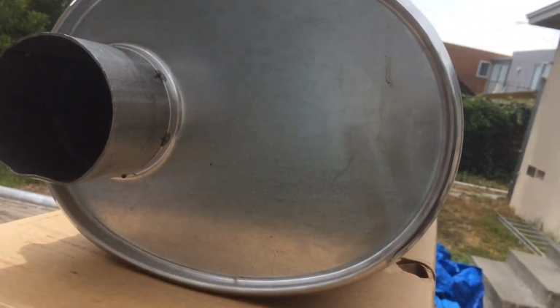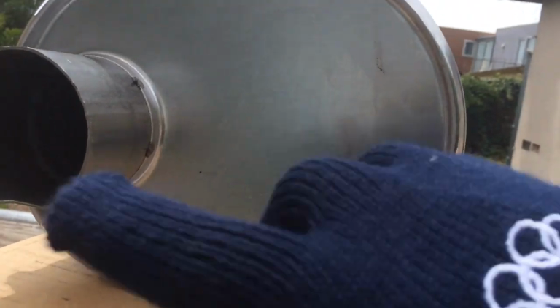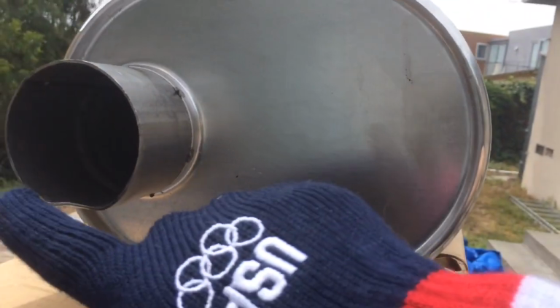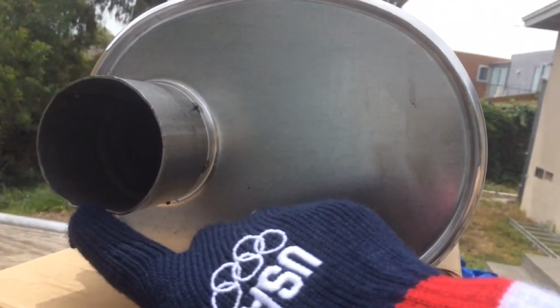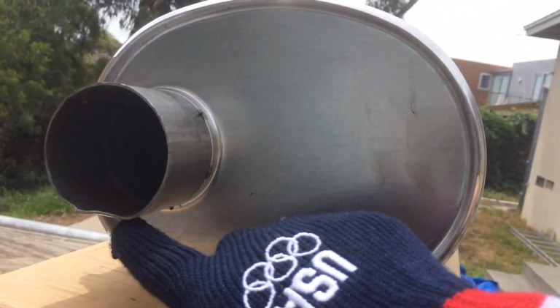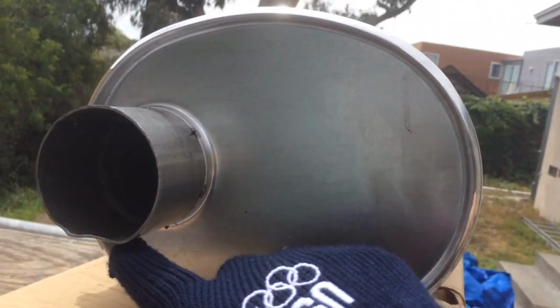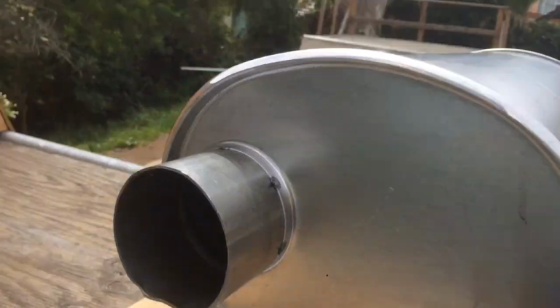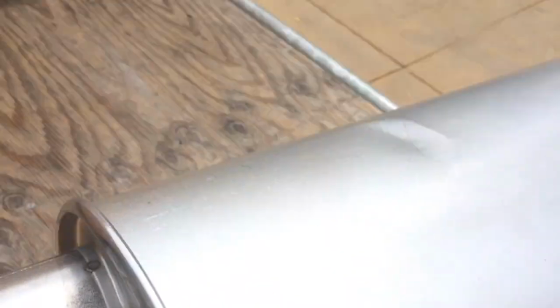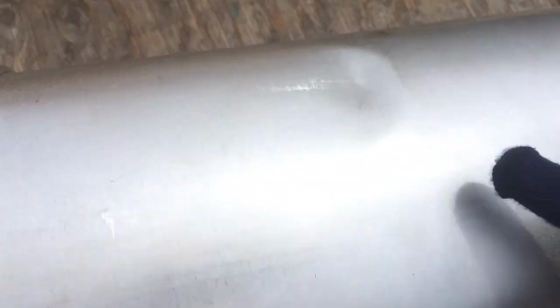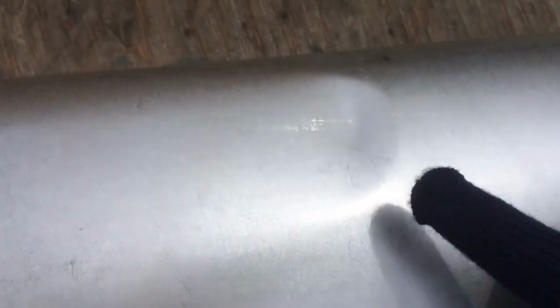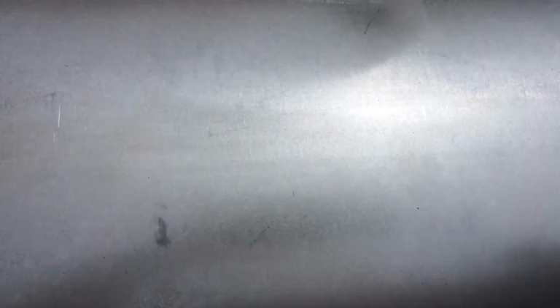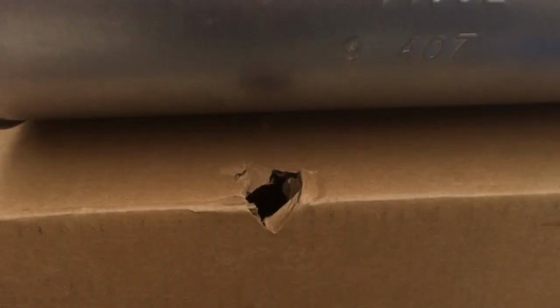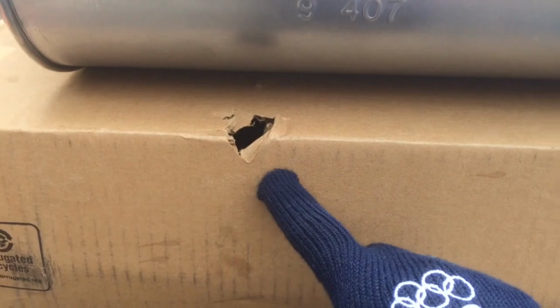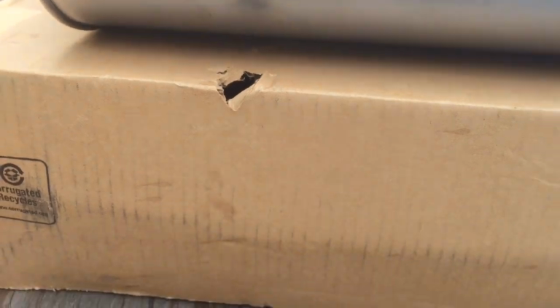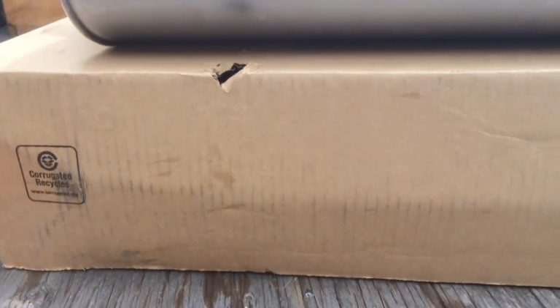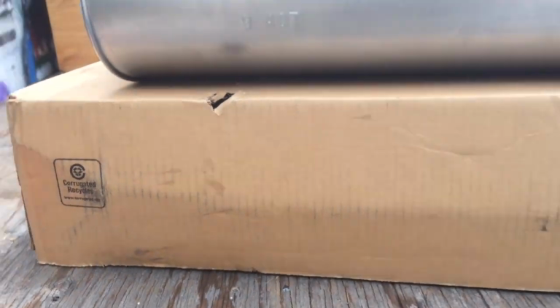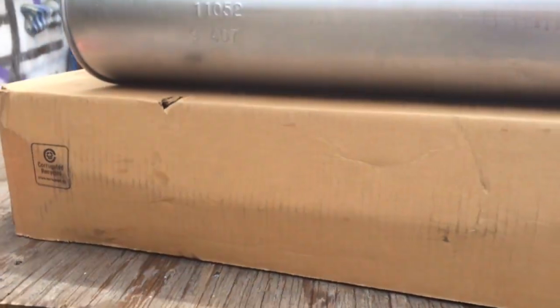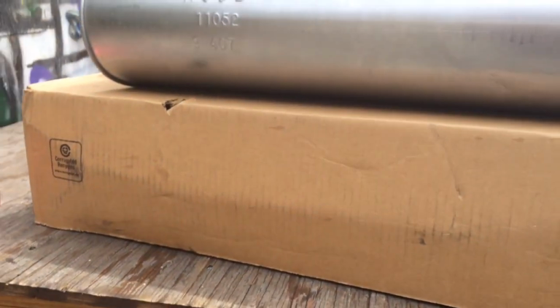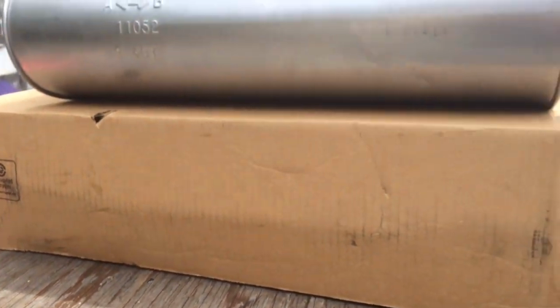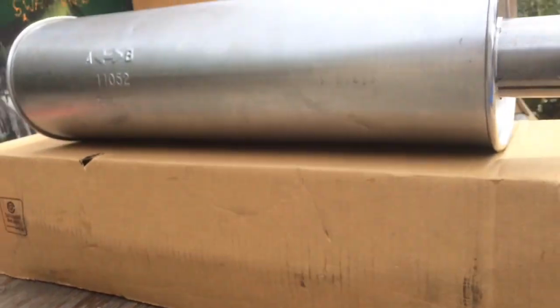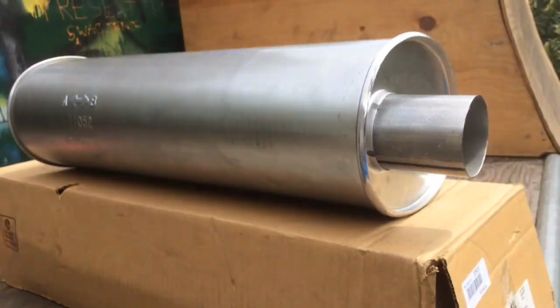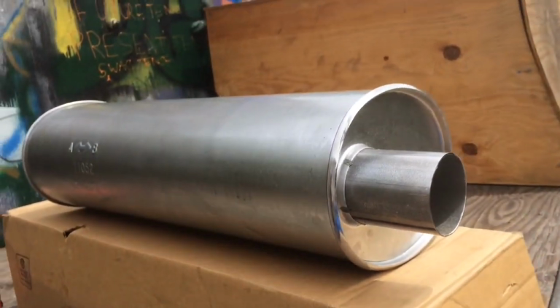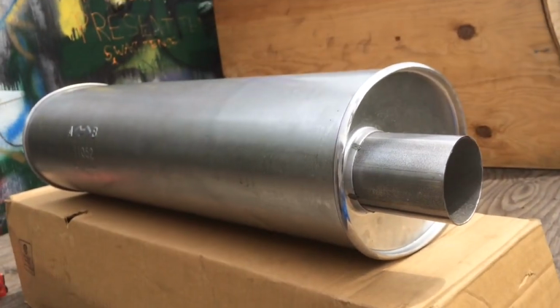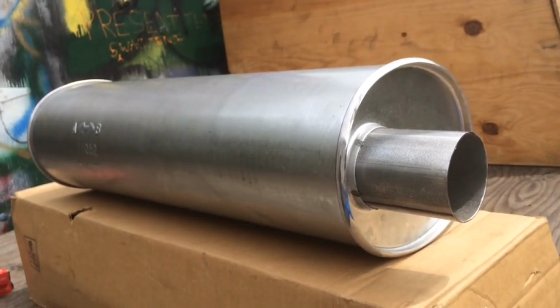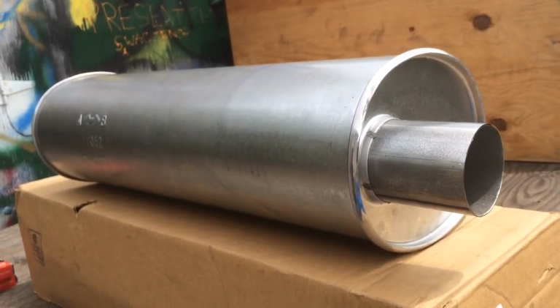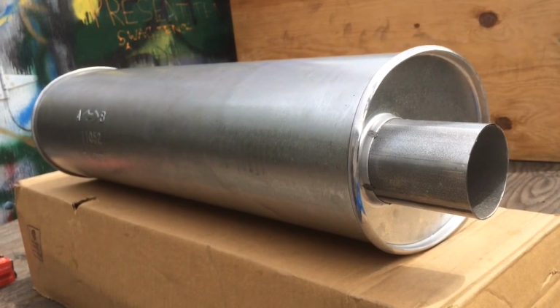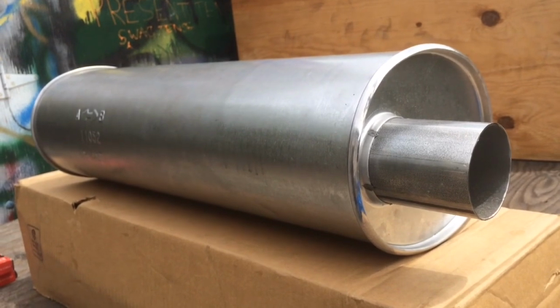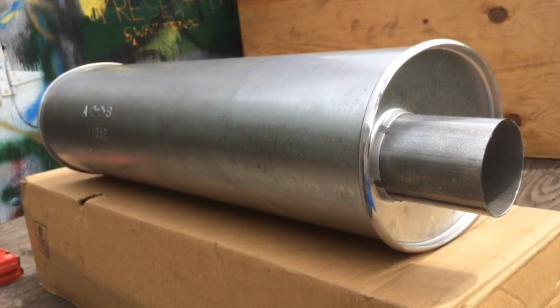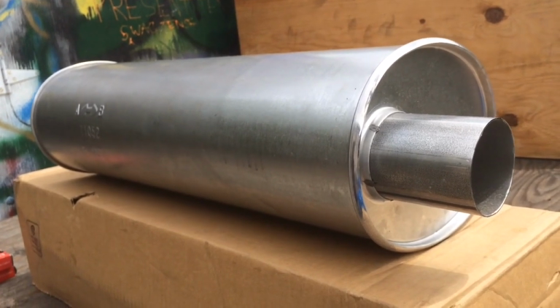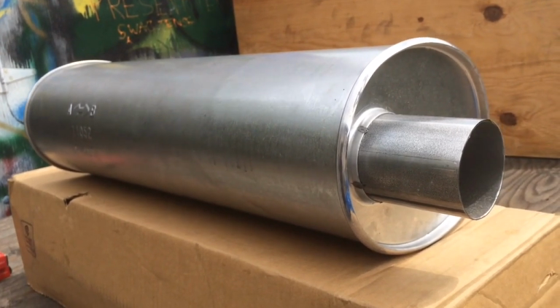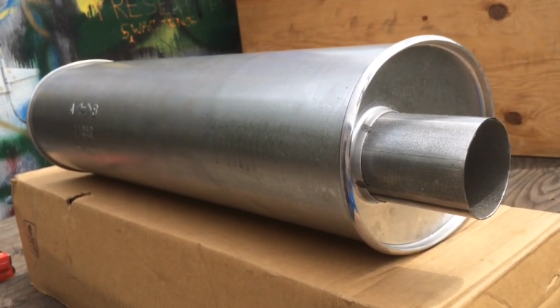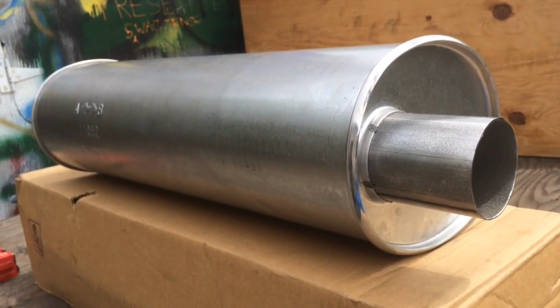You can see it's a little bit dented up here, there's a dent on it here, and there's a hole in my cardboard box. The cardboard boxing job isn't very good, but the muffler itself is aluminized steel and it's a good basic cheap muffler.